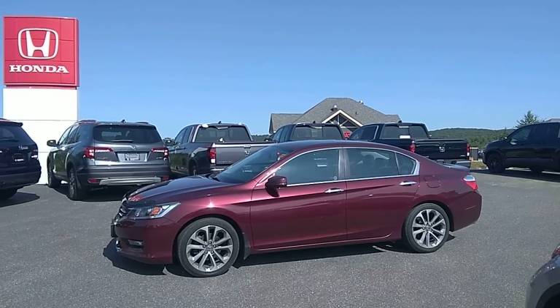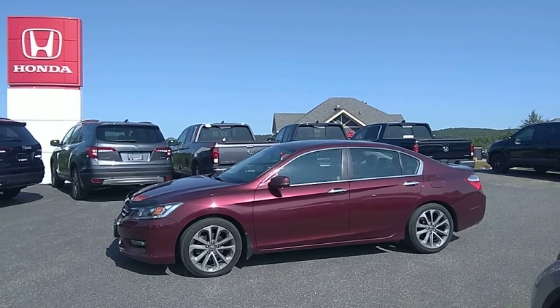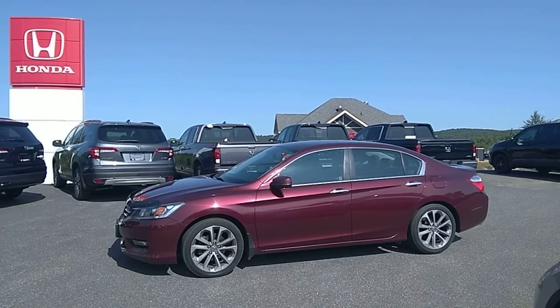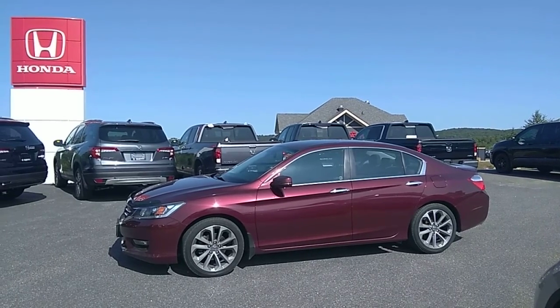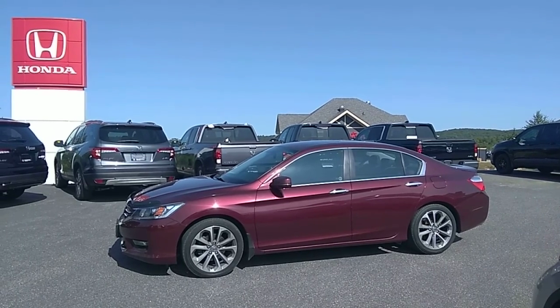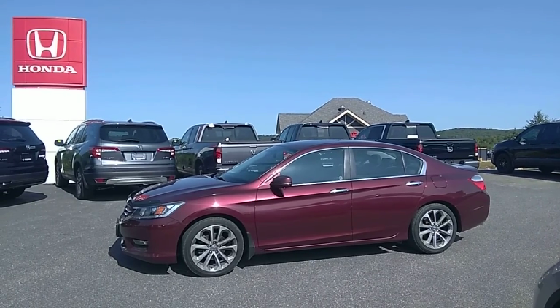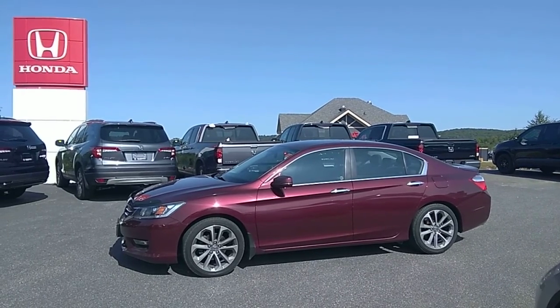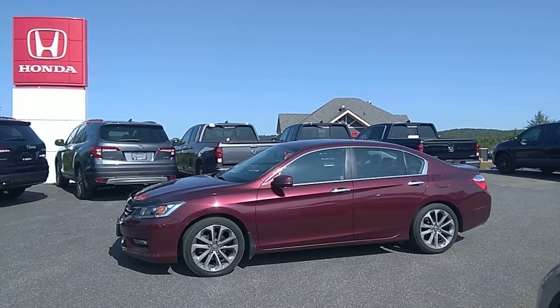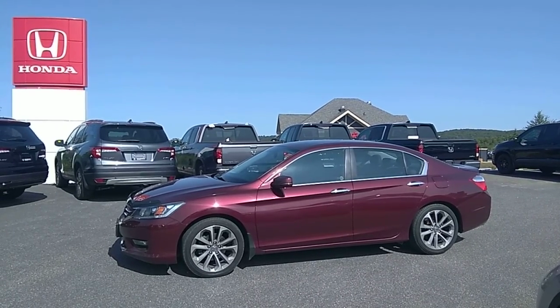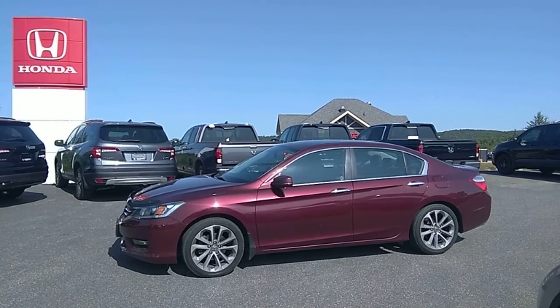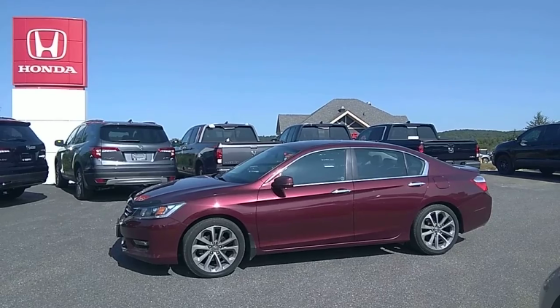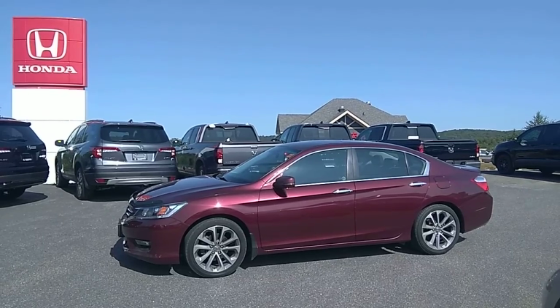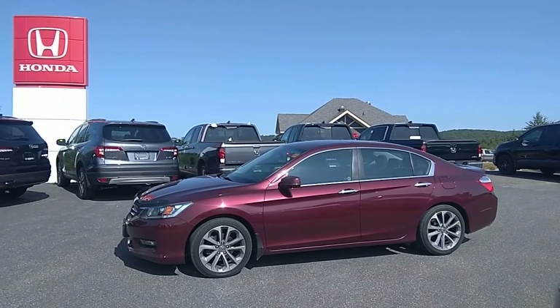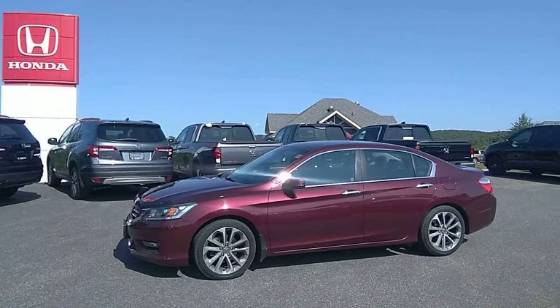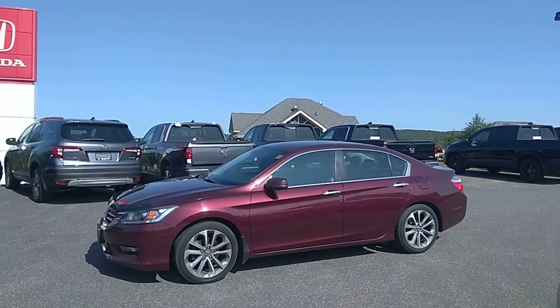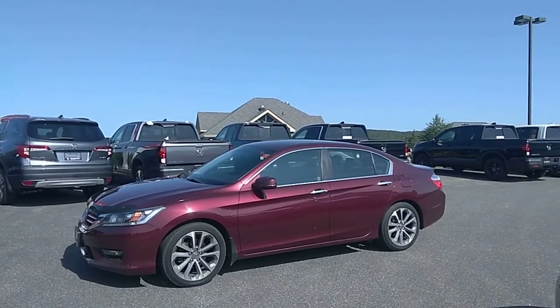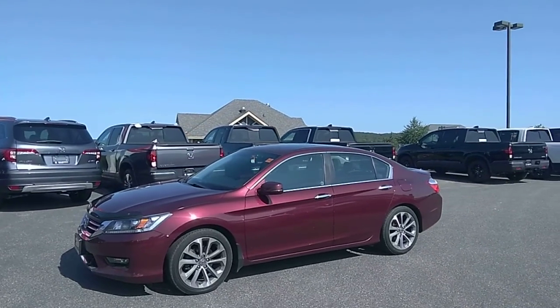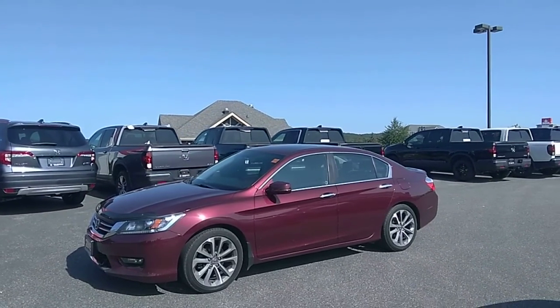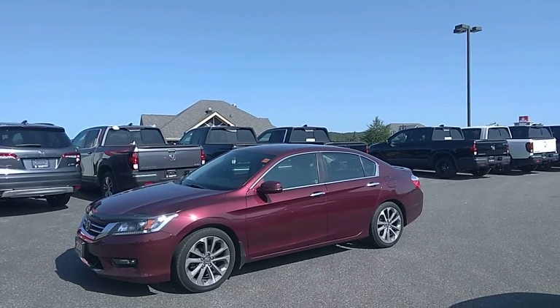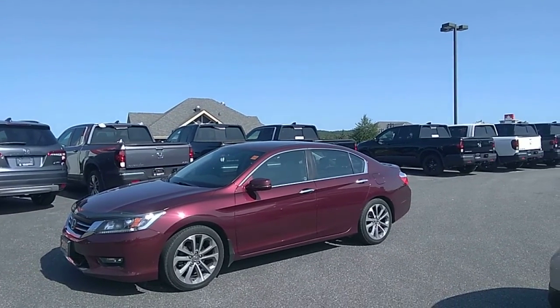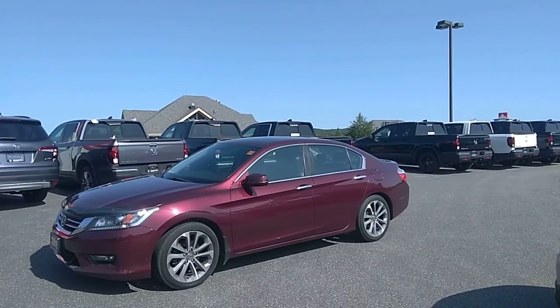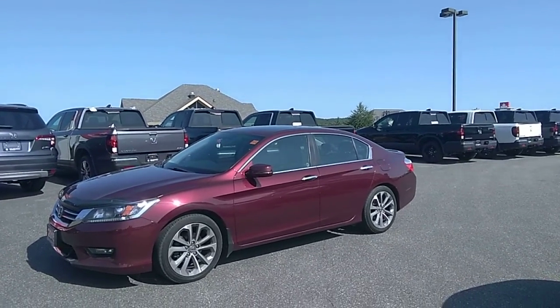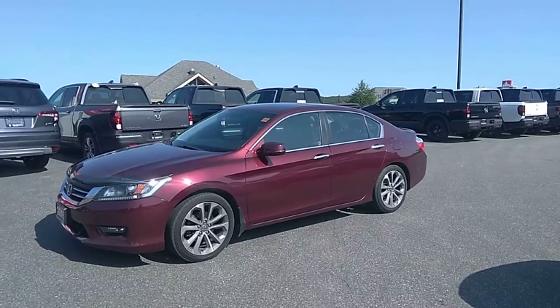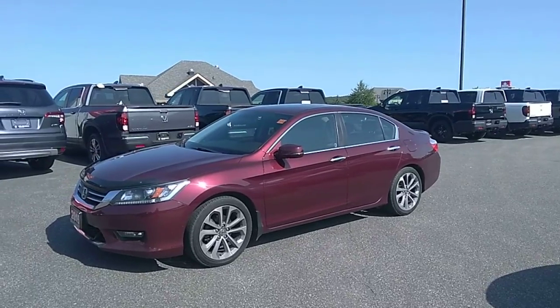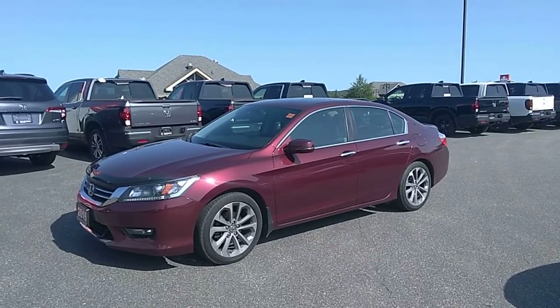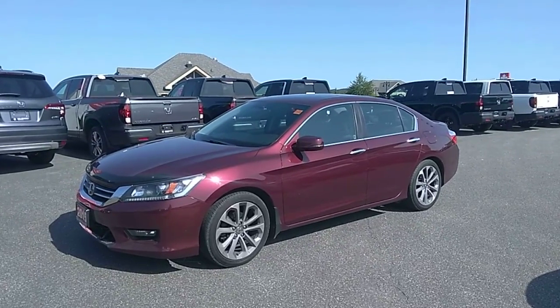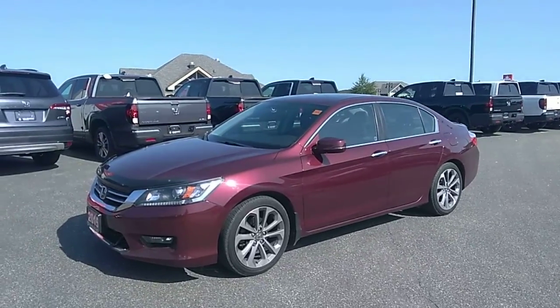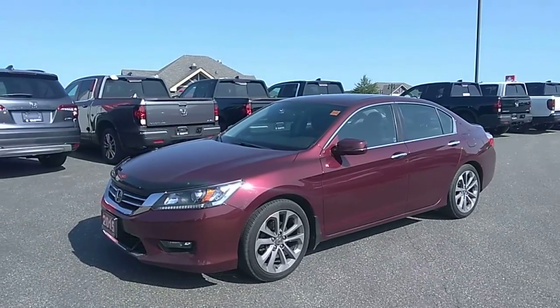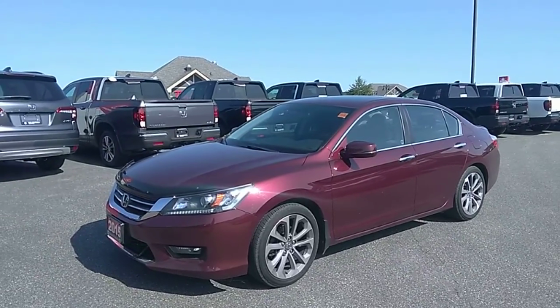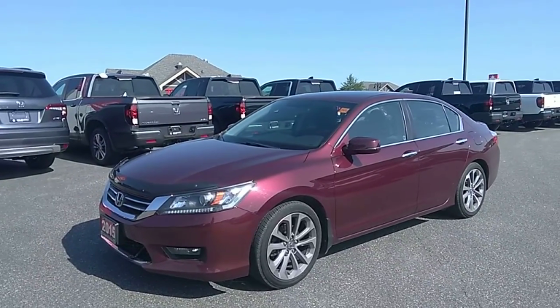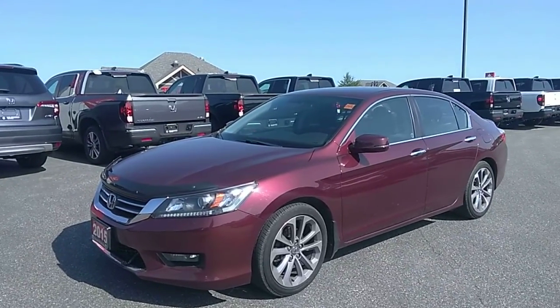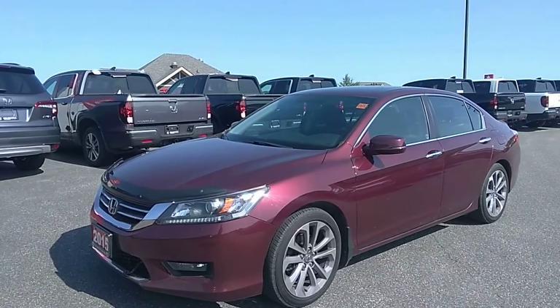Hello everyone, this is Stu with Drive Muskoka and Huntsville Honda. We're here today checking out this 2015 Honda Accord. Just going to do a quick walk around of the vehicle so you can see the condition and the quality that it is in.